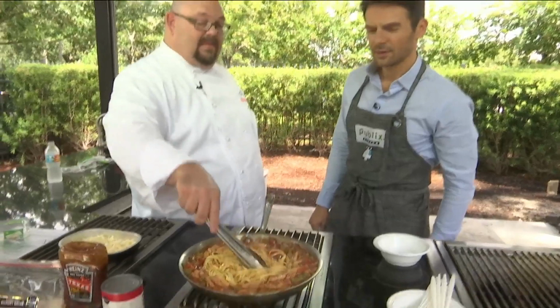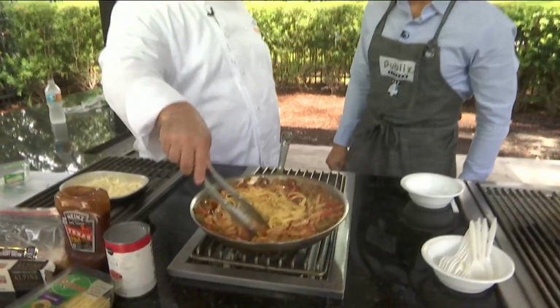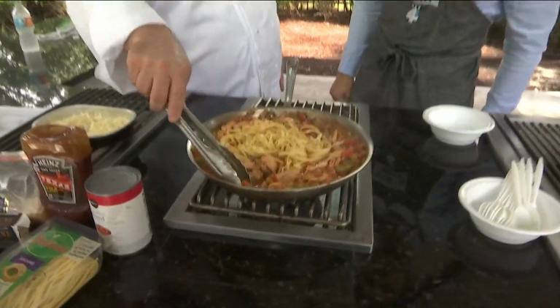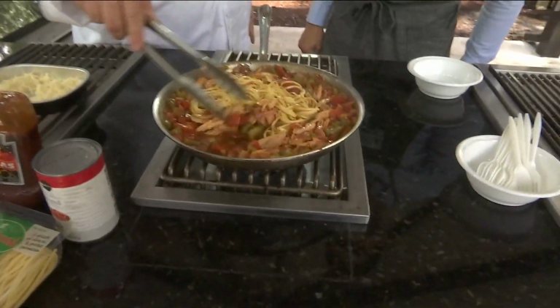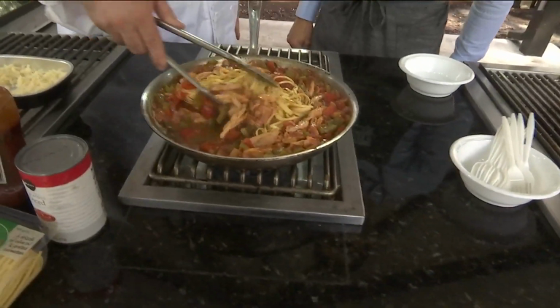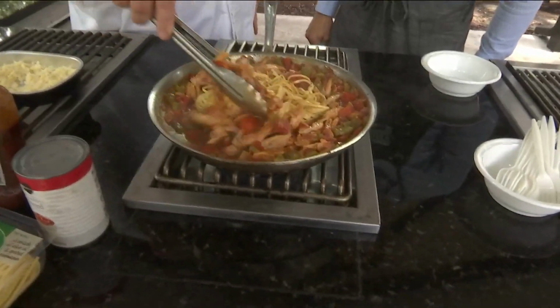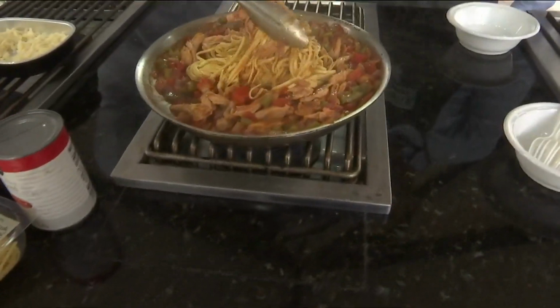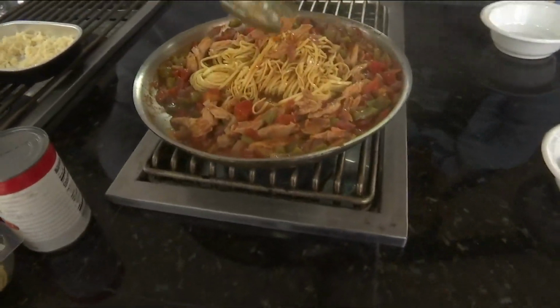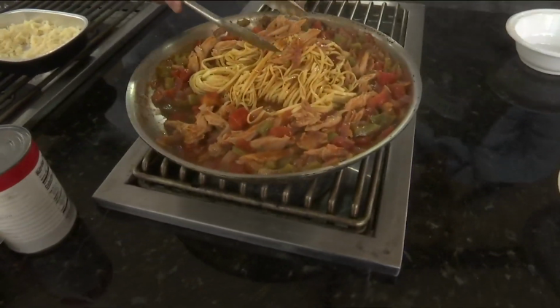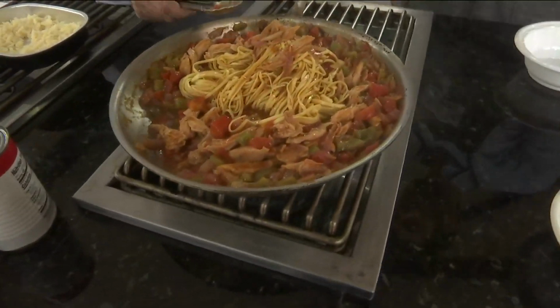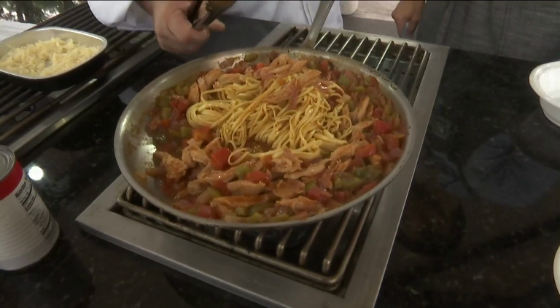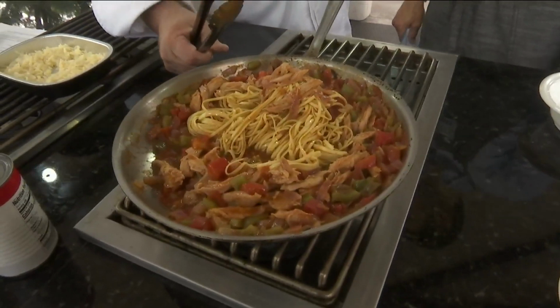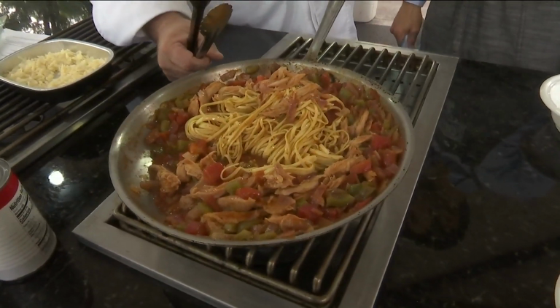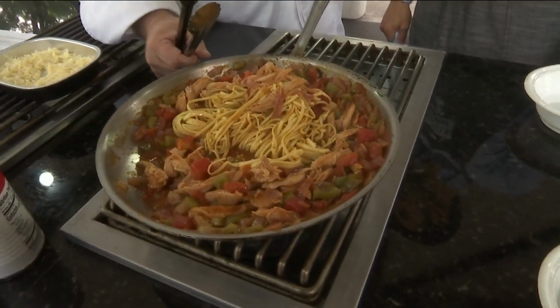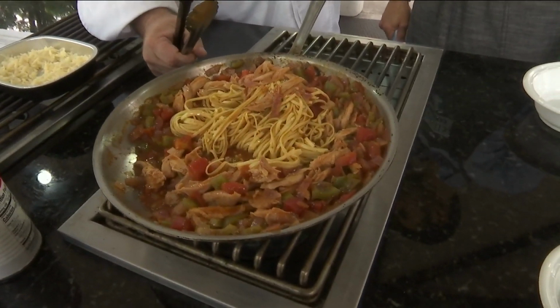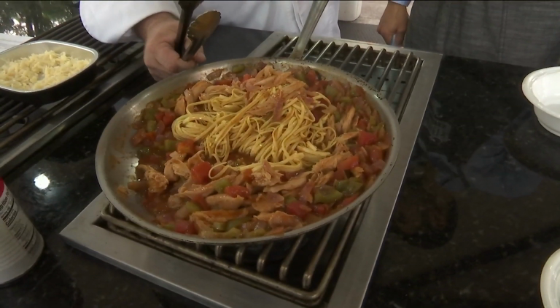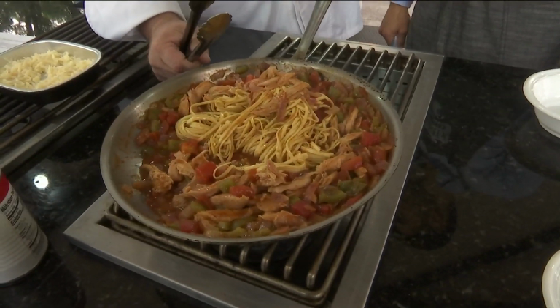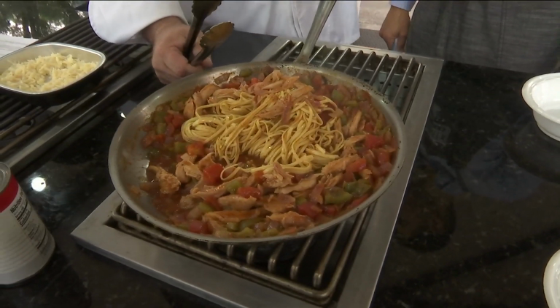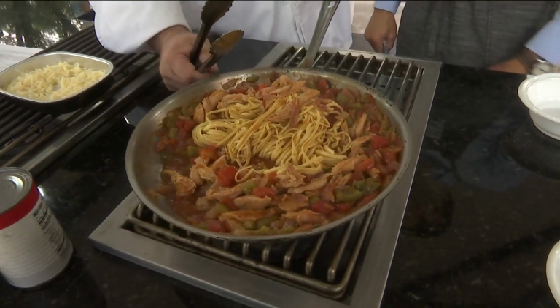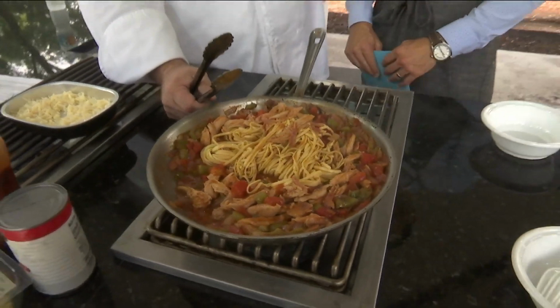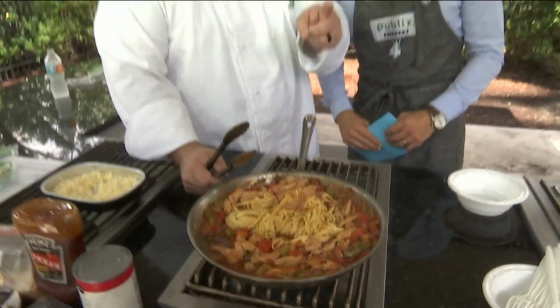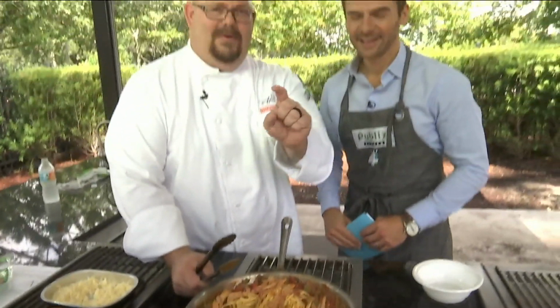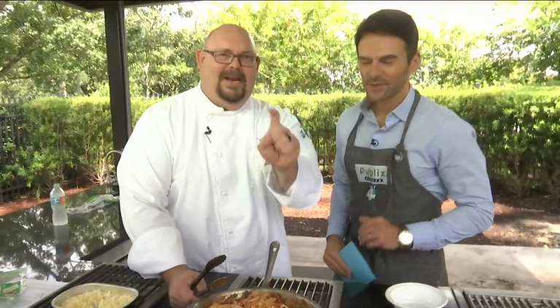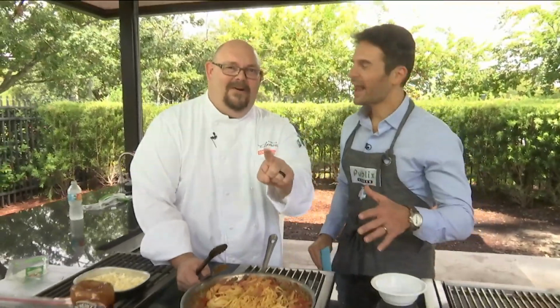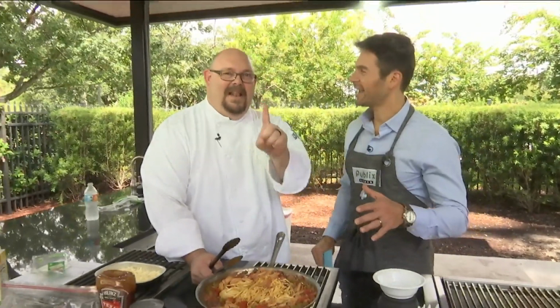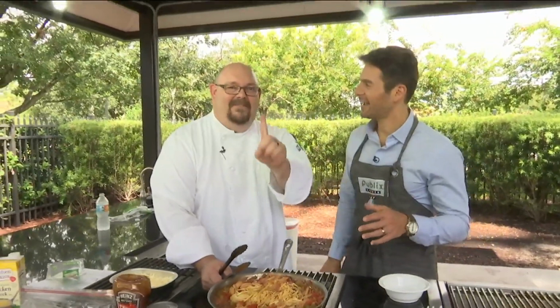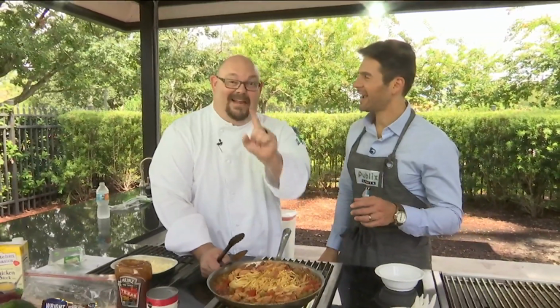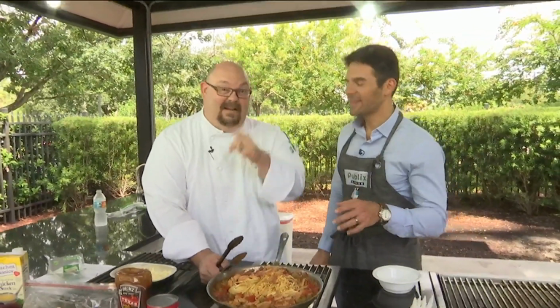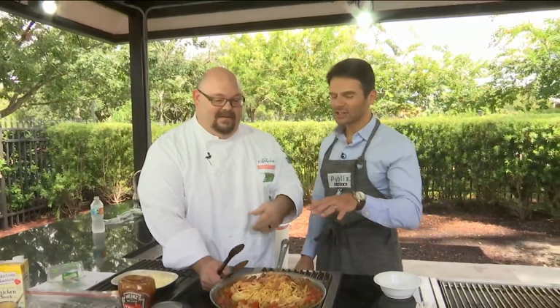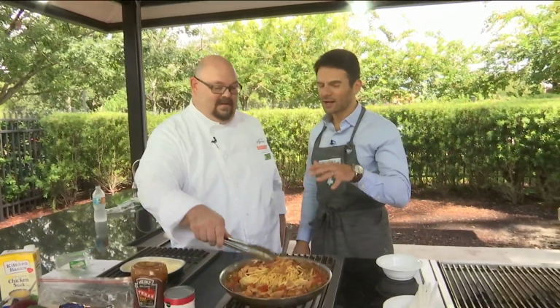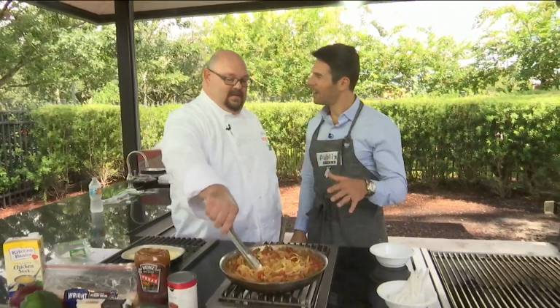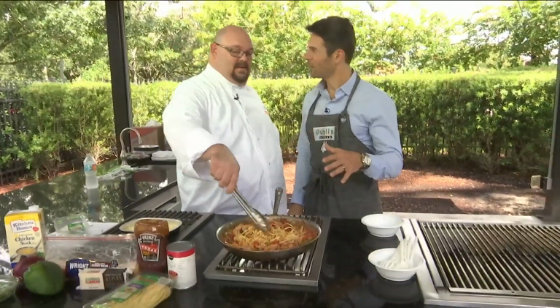So what we started with is cooking off a little bit of bacon, using that bacon oil — as I like to call it. I hope Dr. Bowles isn't watching because it's bacon oil, not fat. And actually, that's what I smell right away.